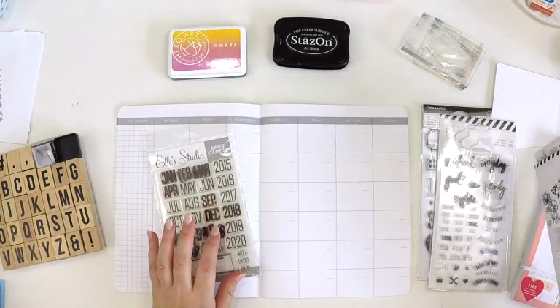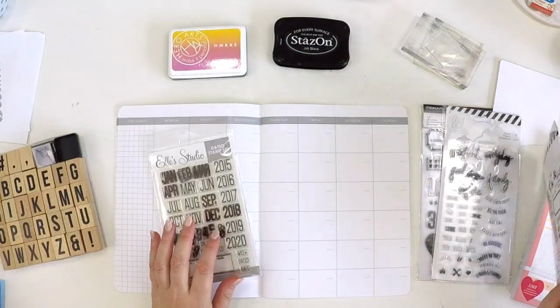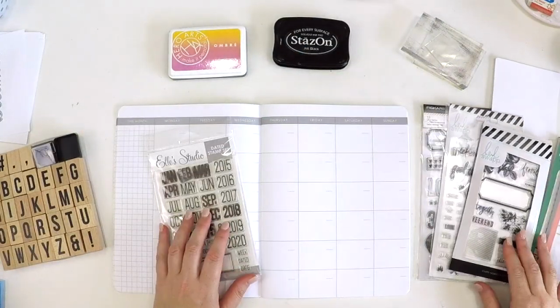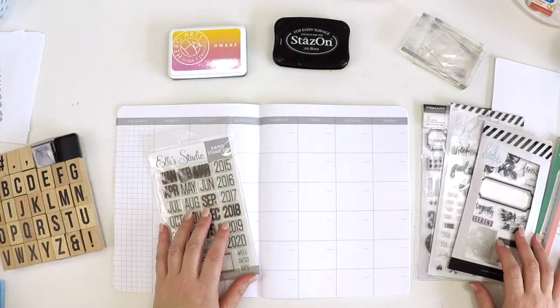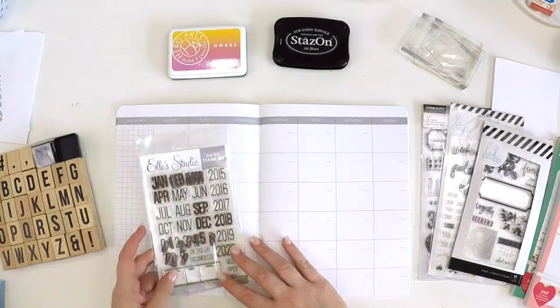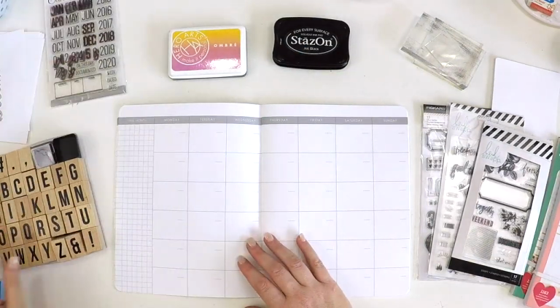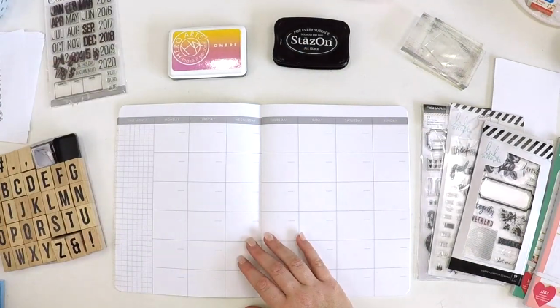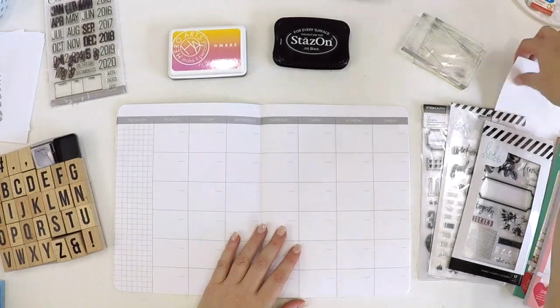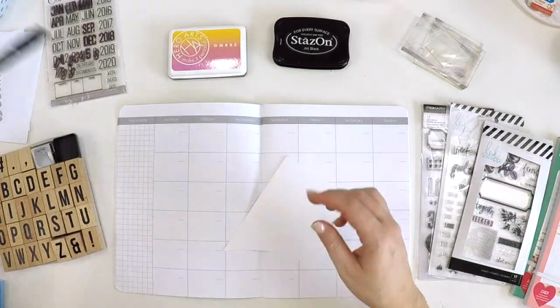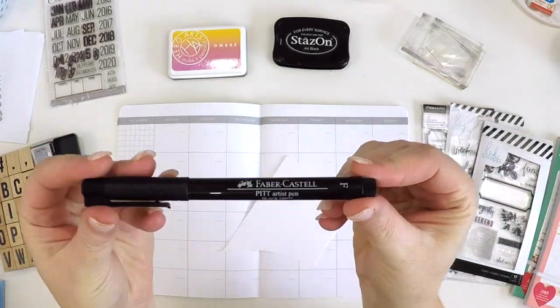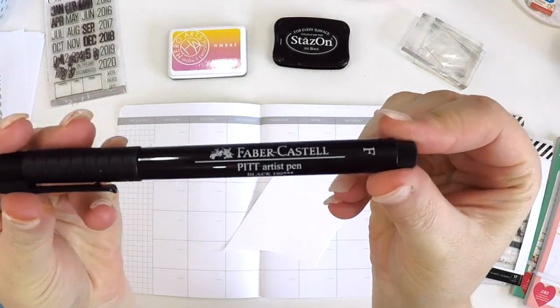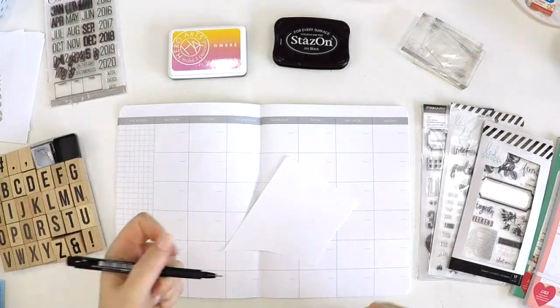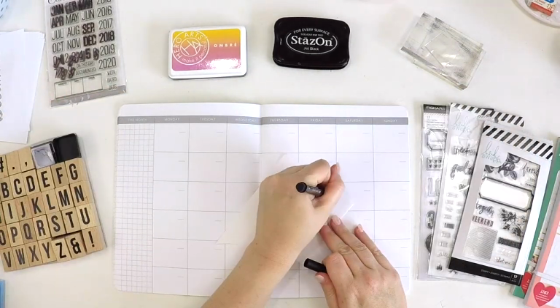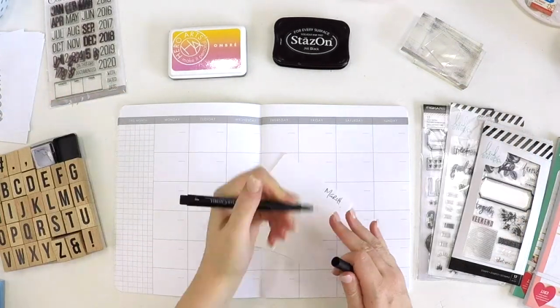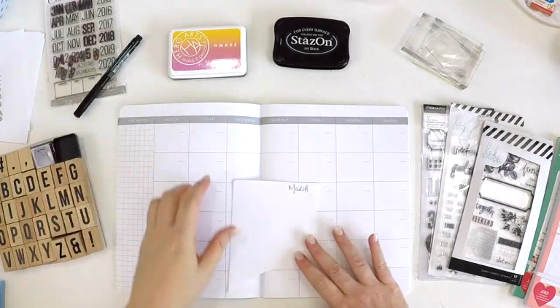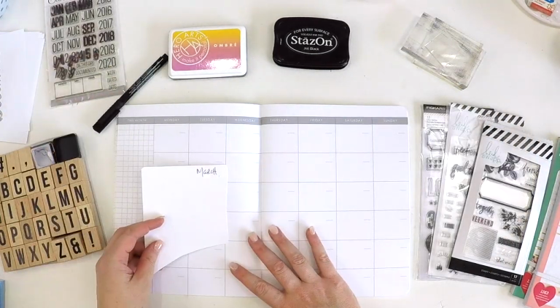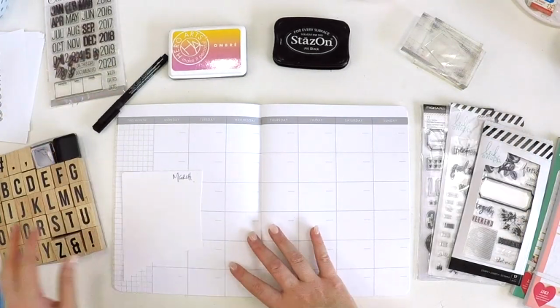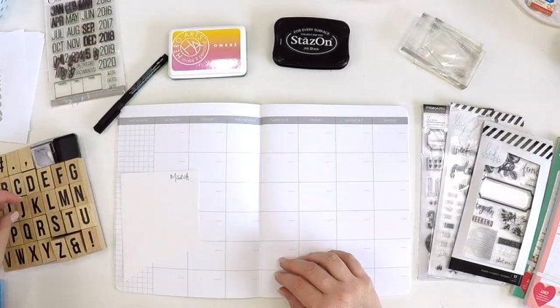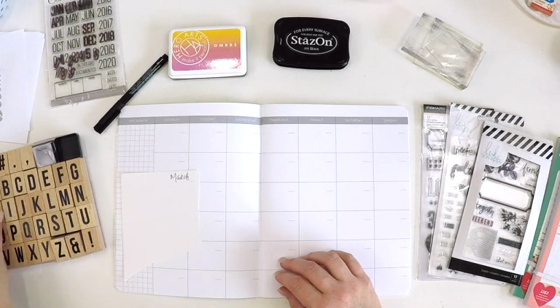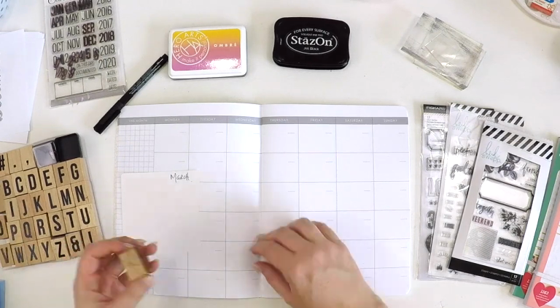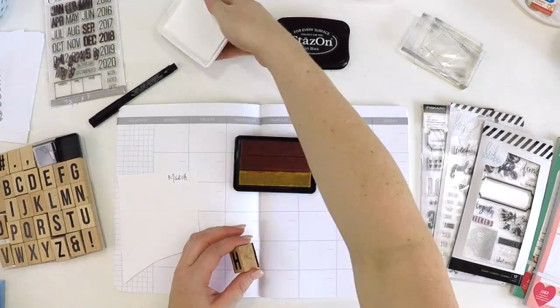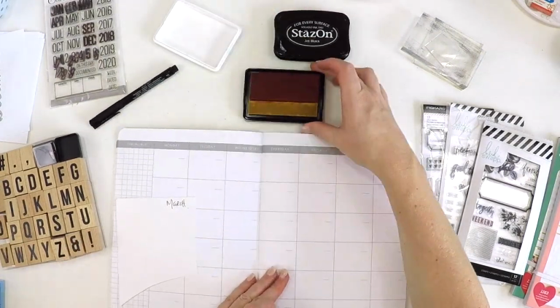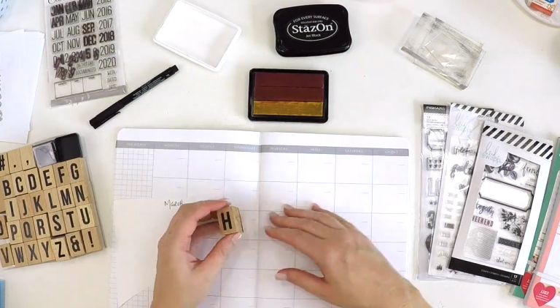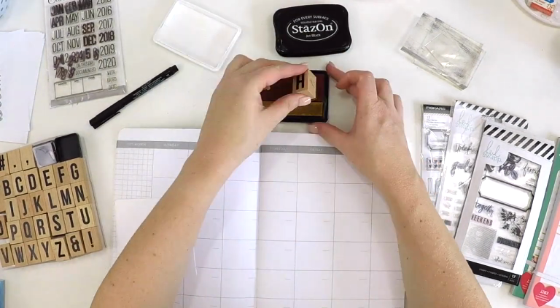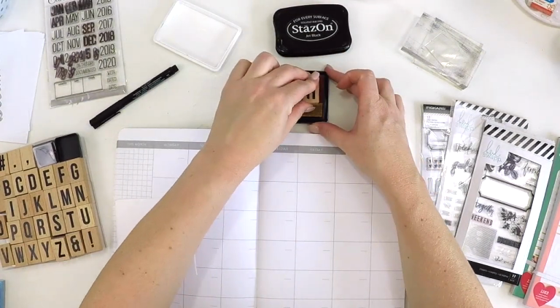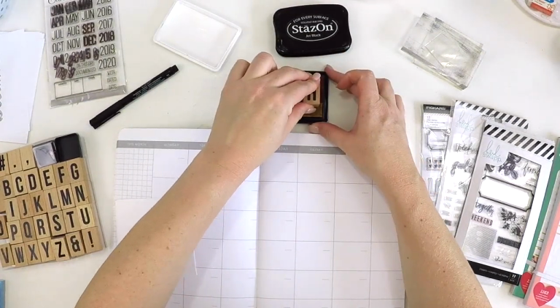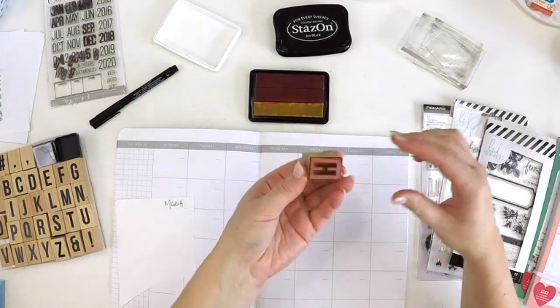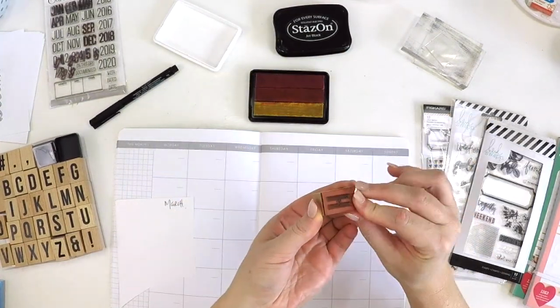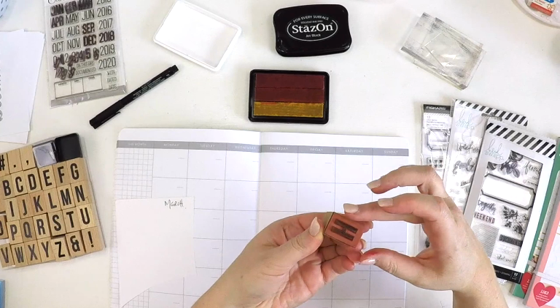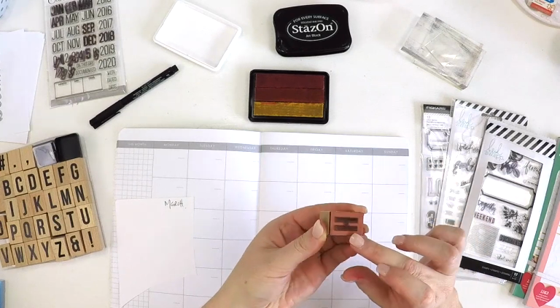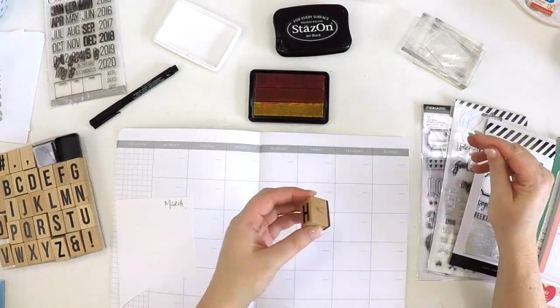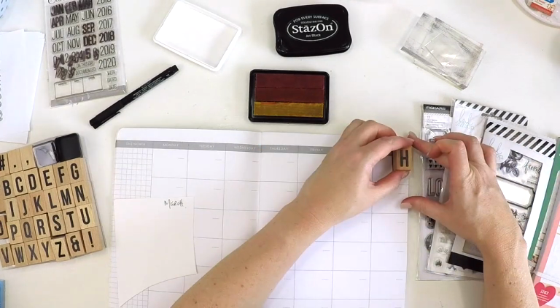That's how I plan with my monthly. I do not do daily, I do not do weekly — I can't keep up with it. It just needs to be a quick reference point for me, so the perfect setup is this setup here.